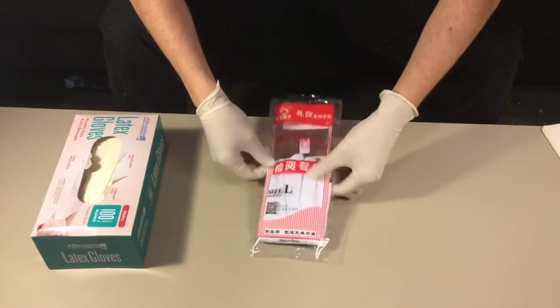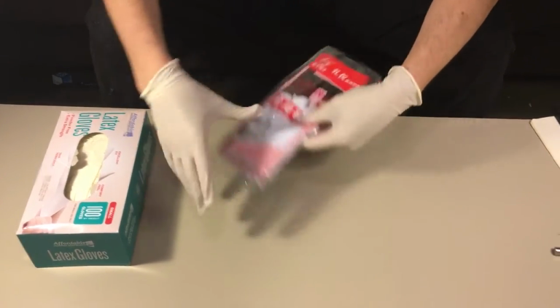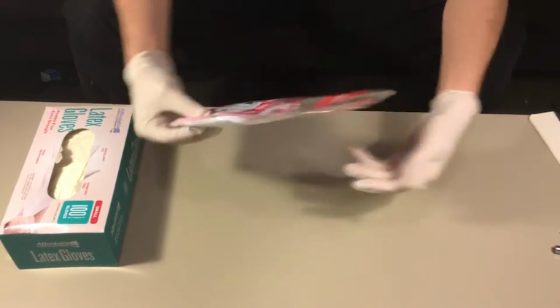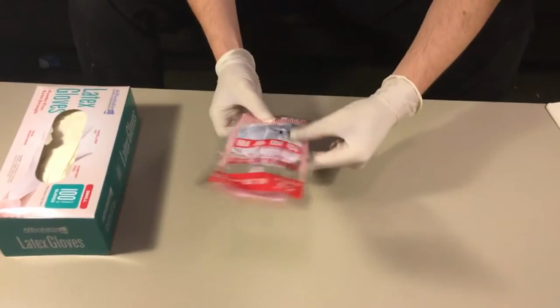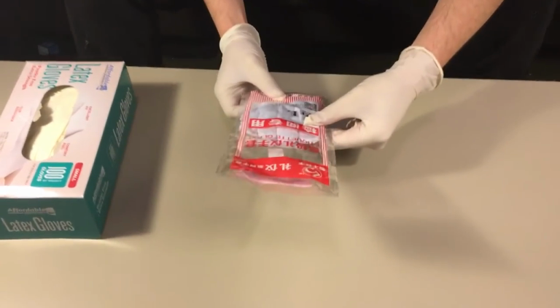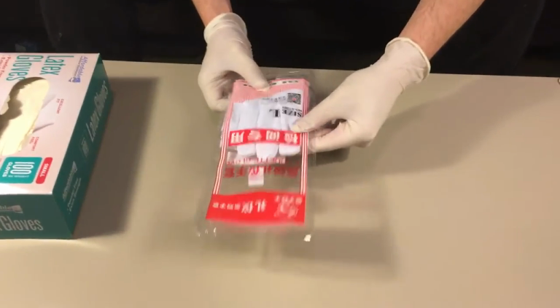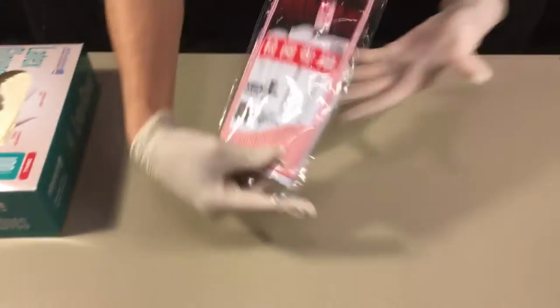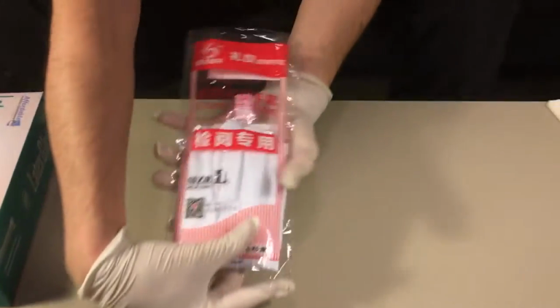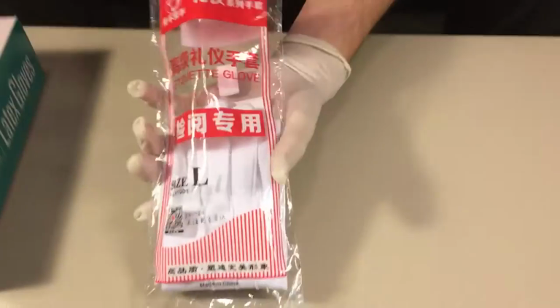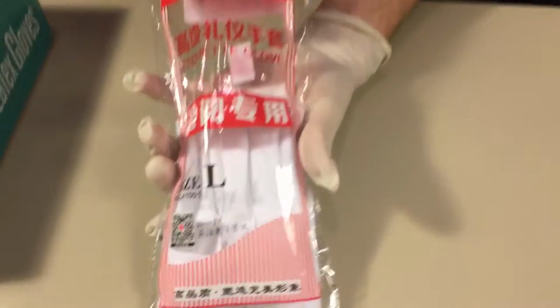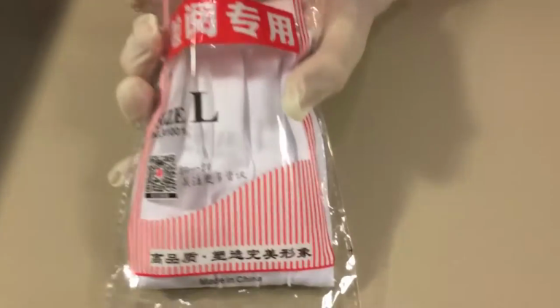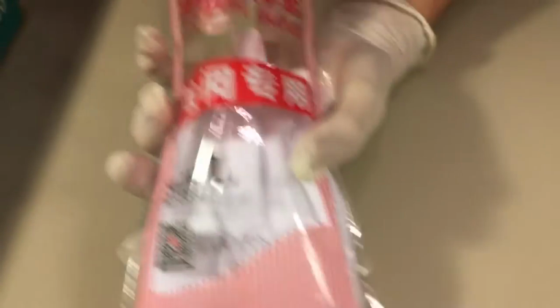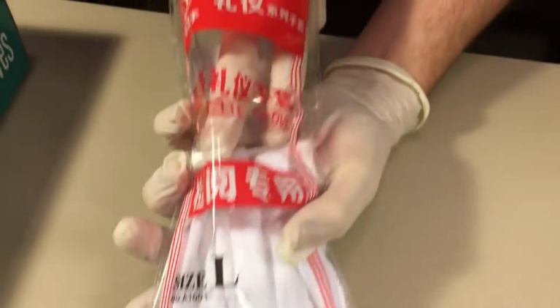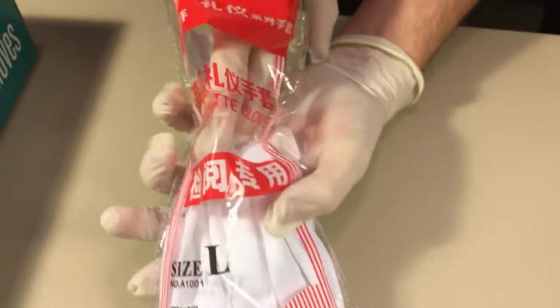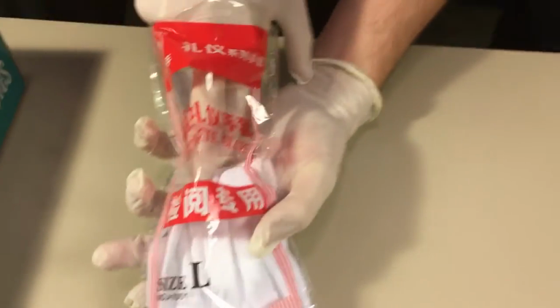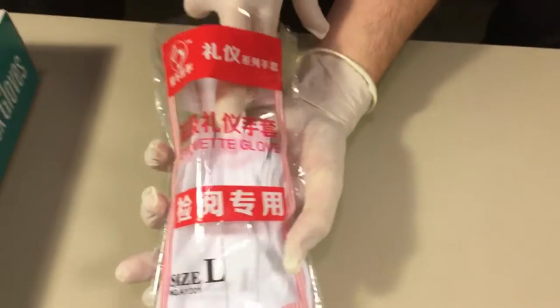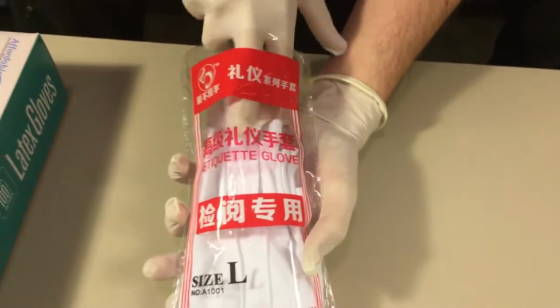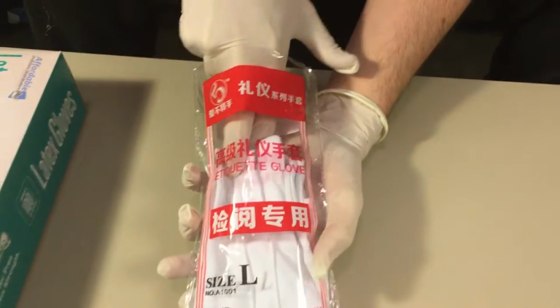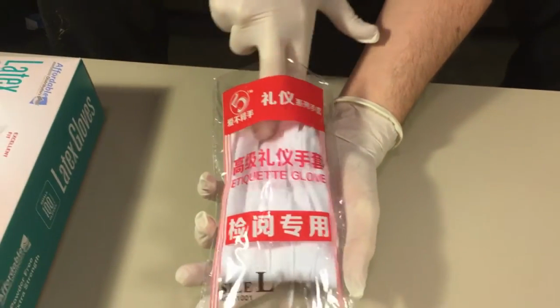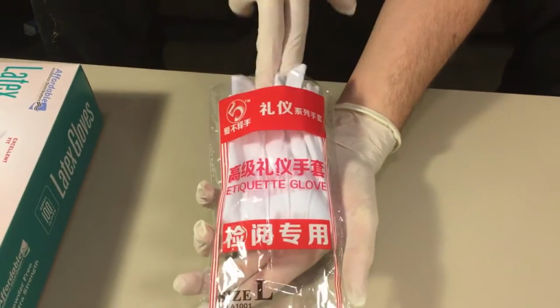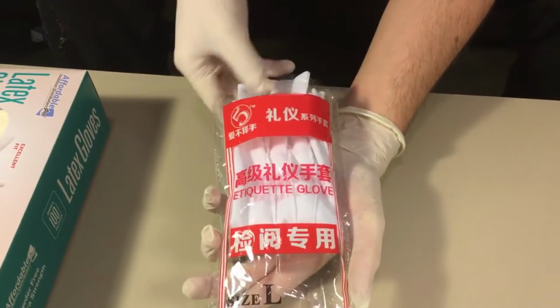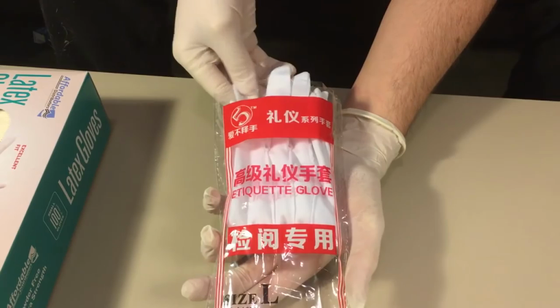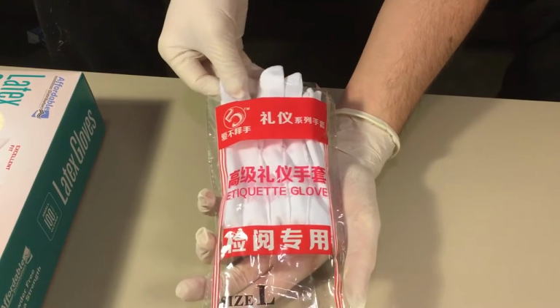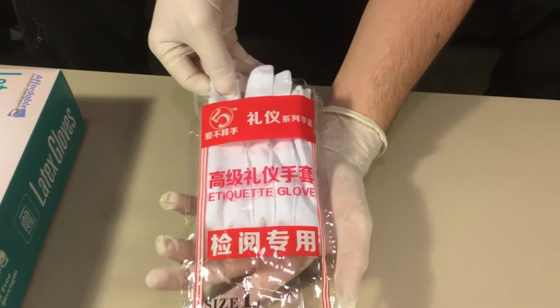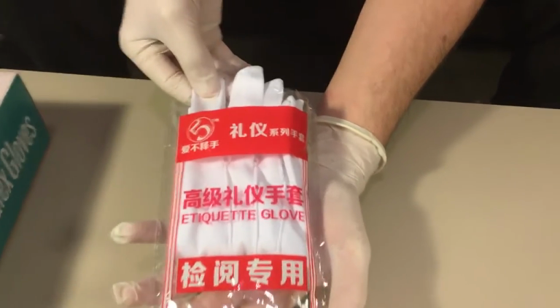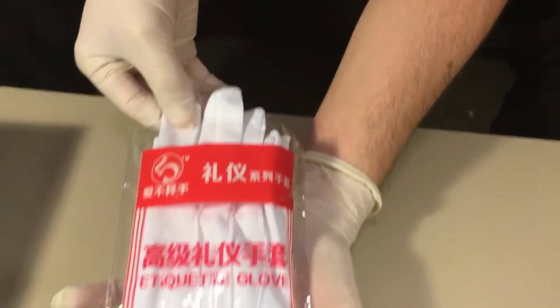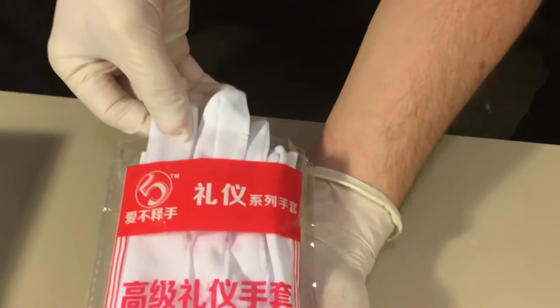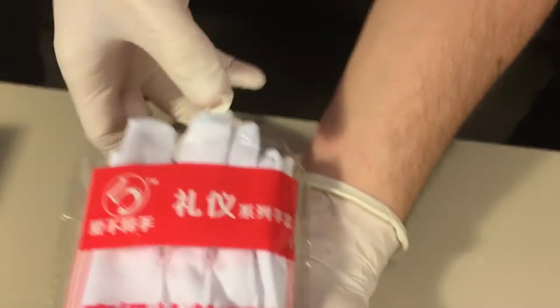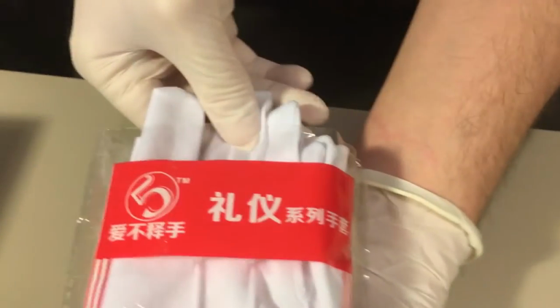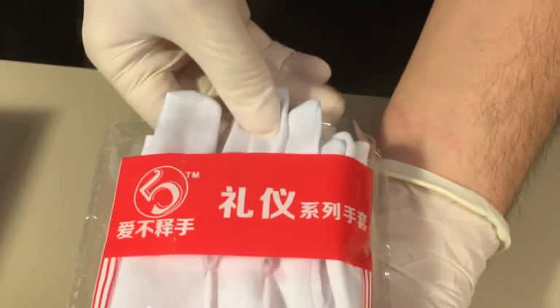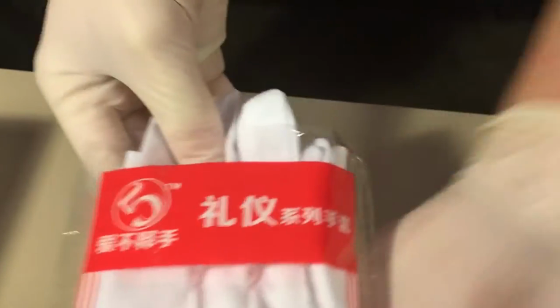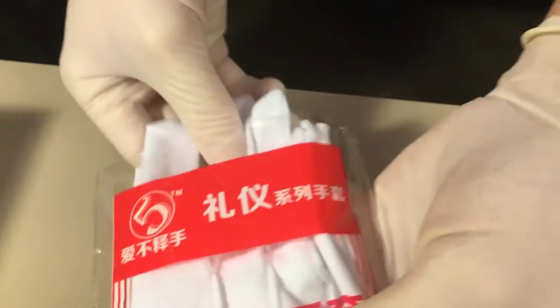Right off the bat, like I said, beautiful packaging. I pull these bad boys out and they feel — right off the bat — very soft, and they look beautiful.